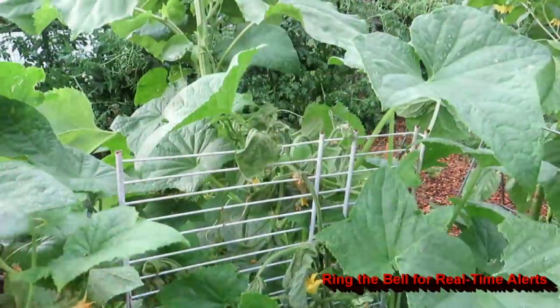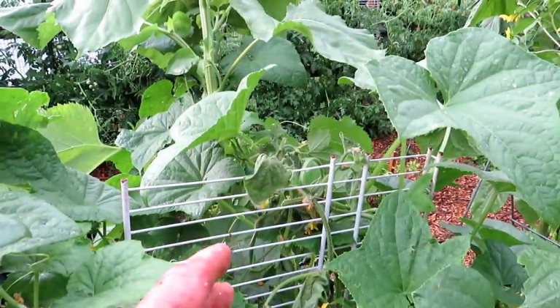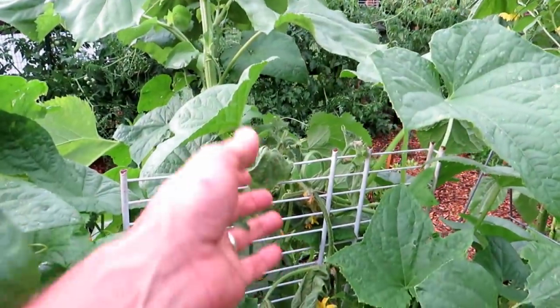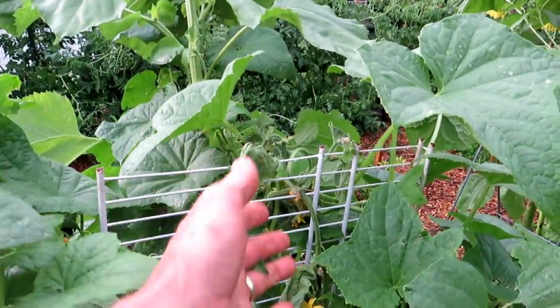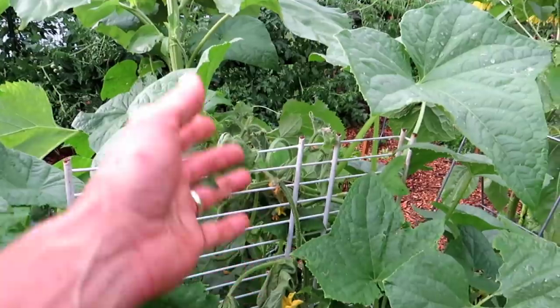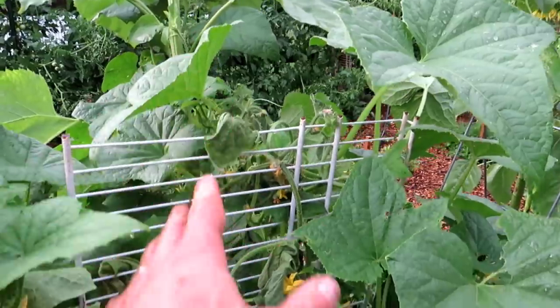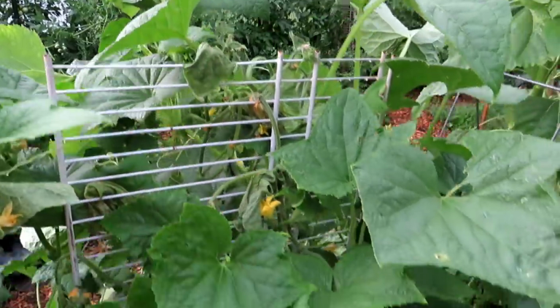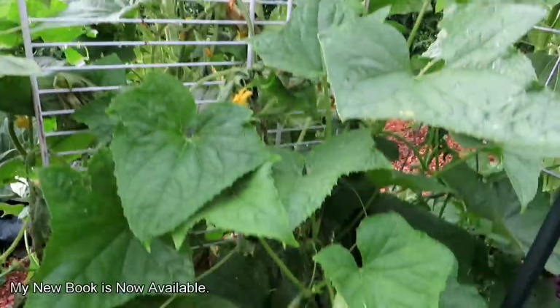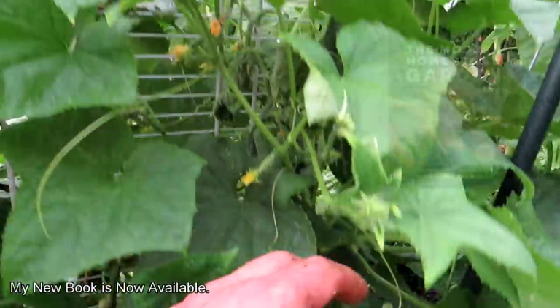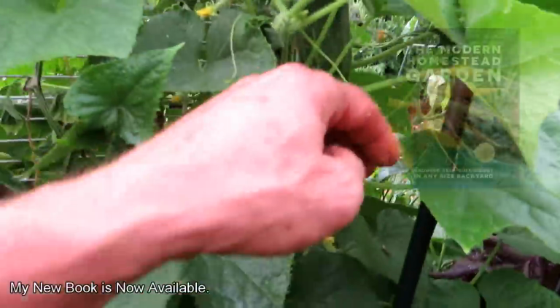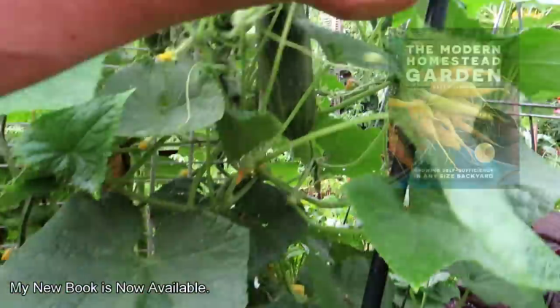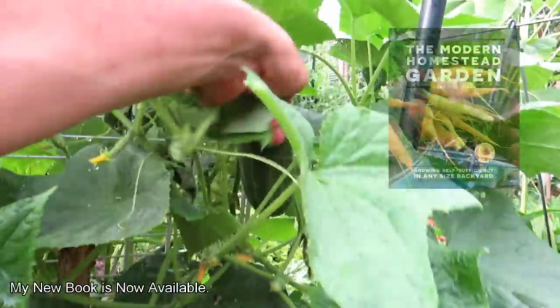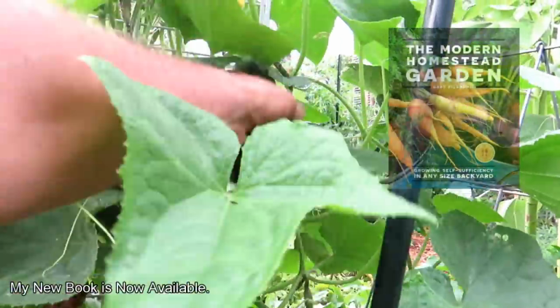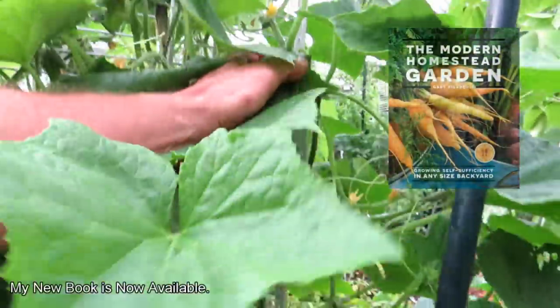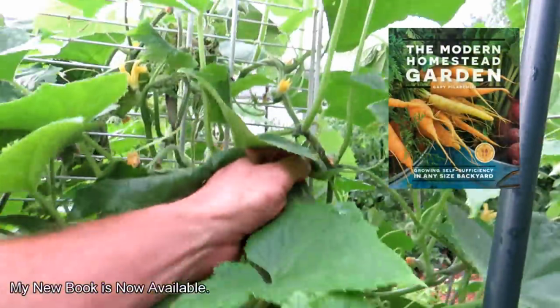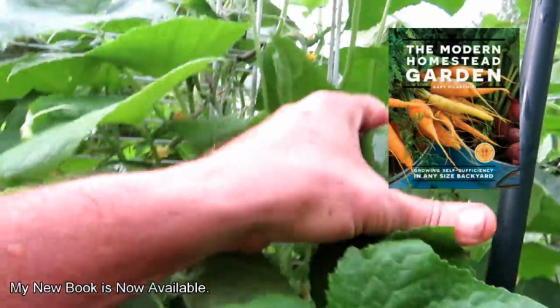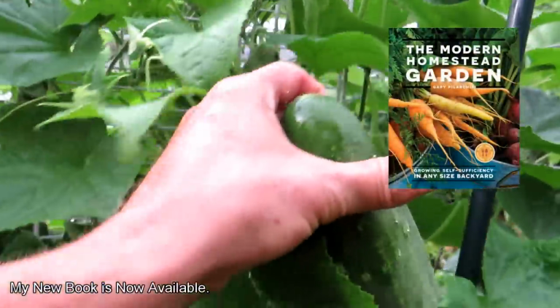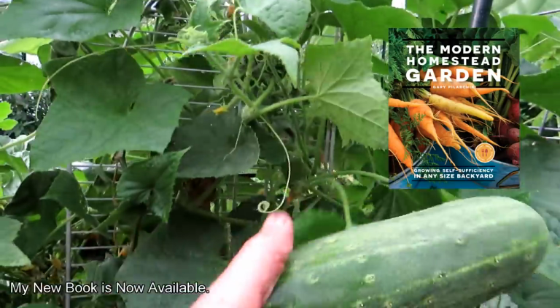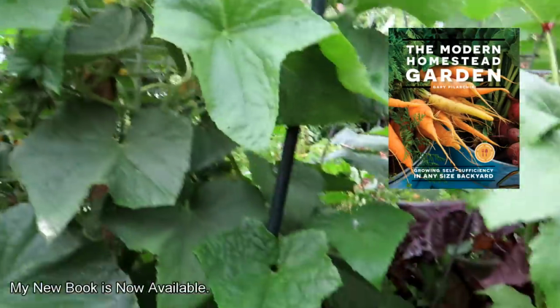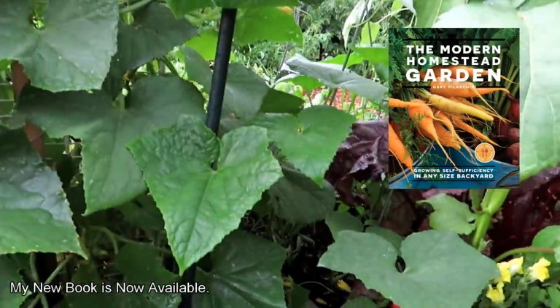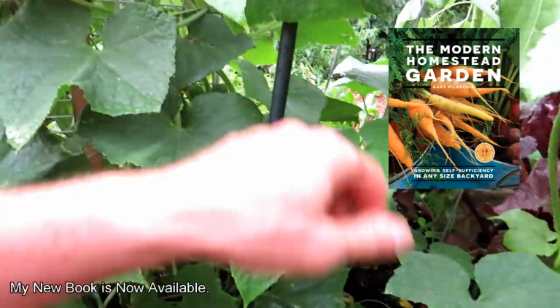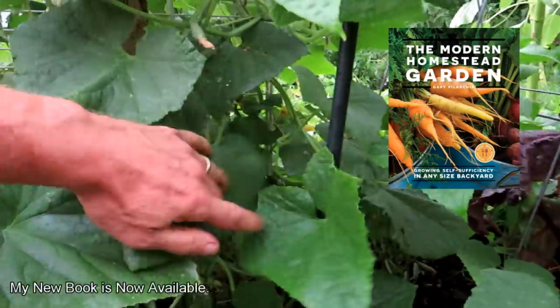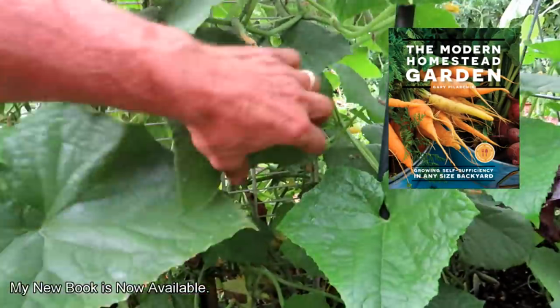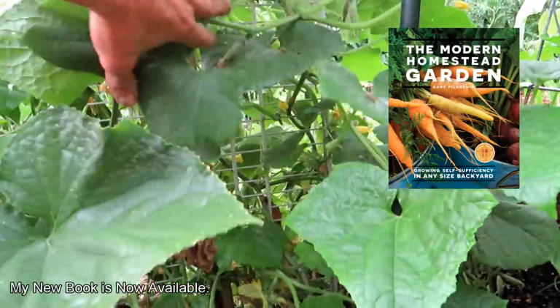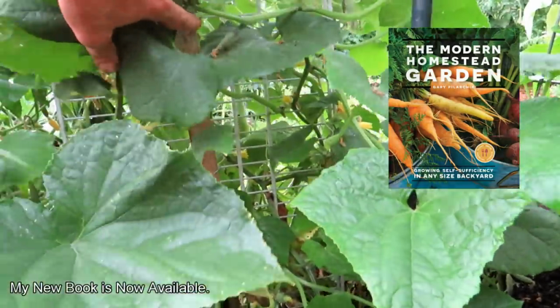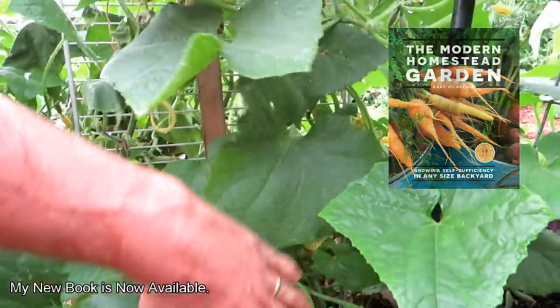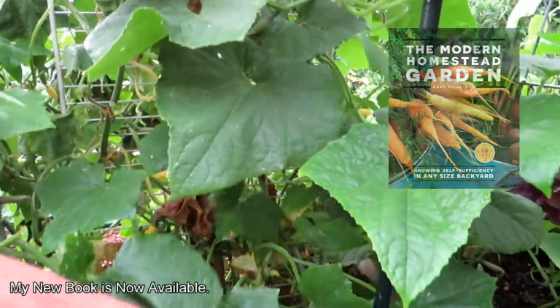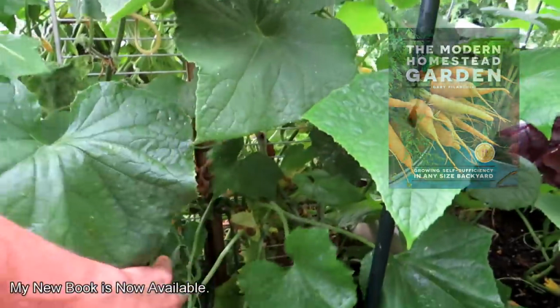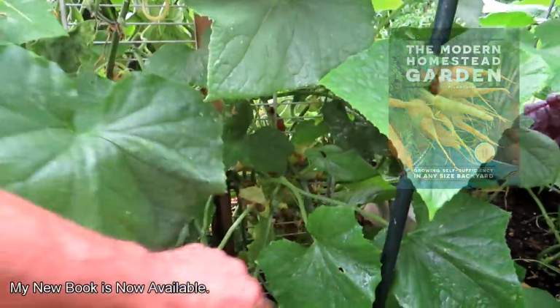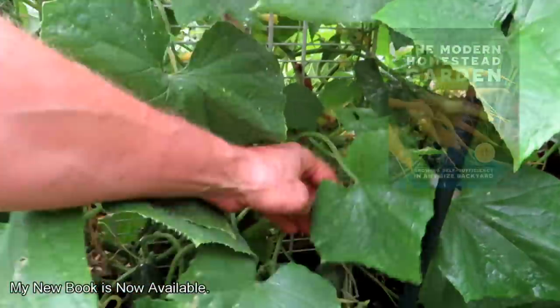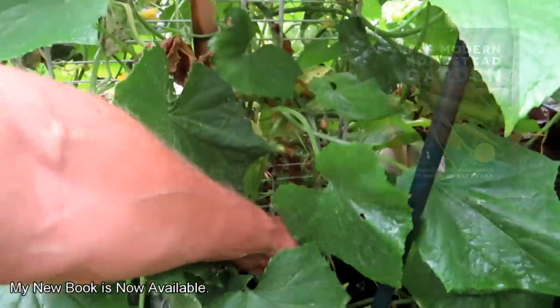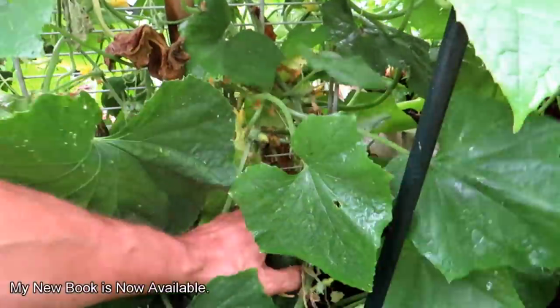We're on the other side now. There's some die-off — I would remove those vines. In the linked video, I showed you how I prune this plant, and I would do the same things again.